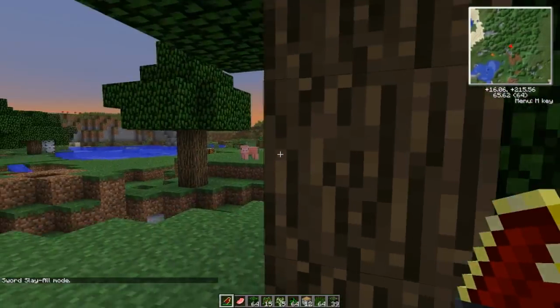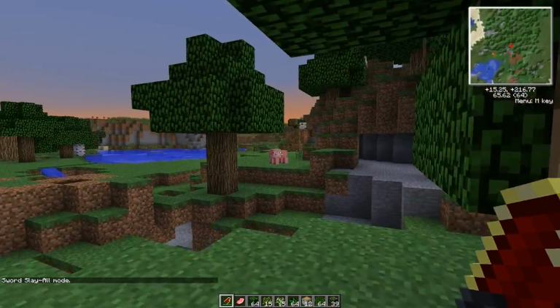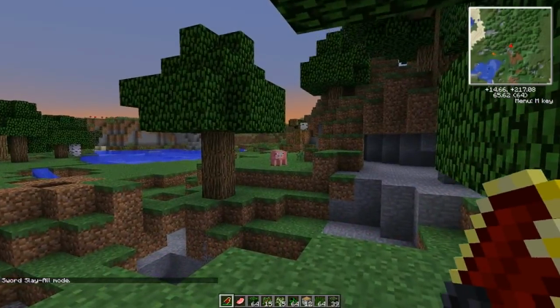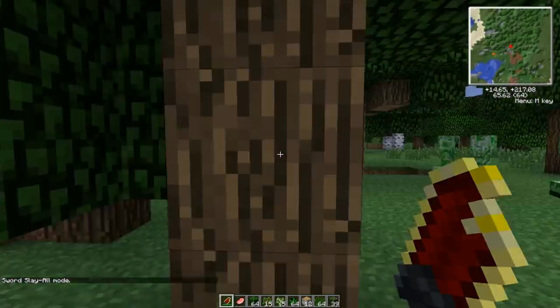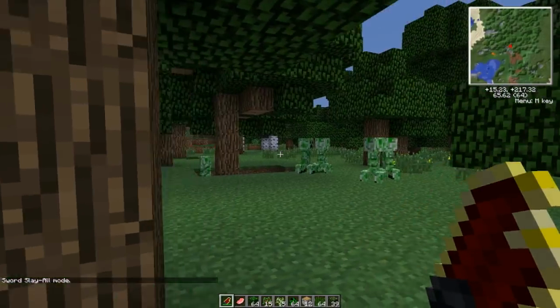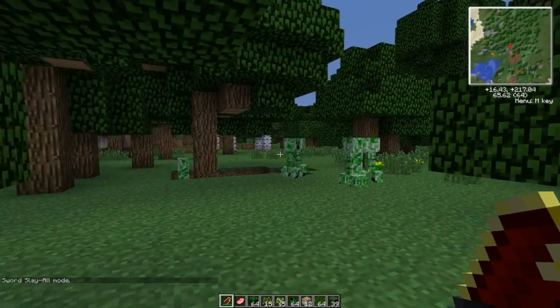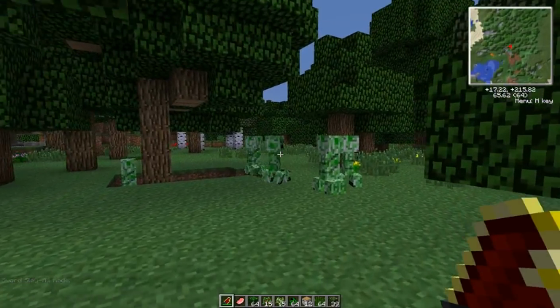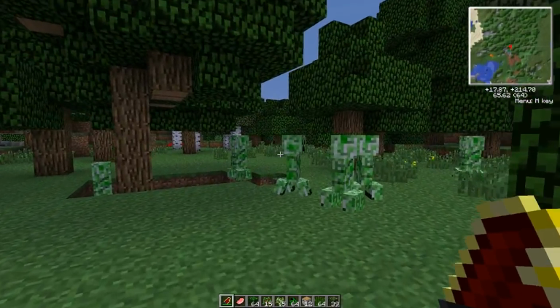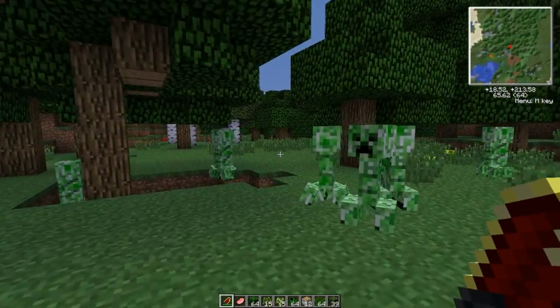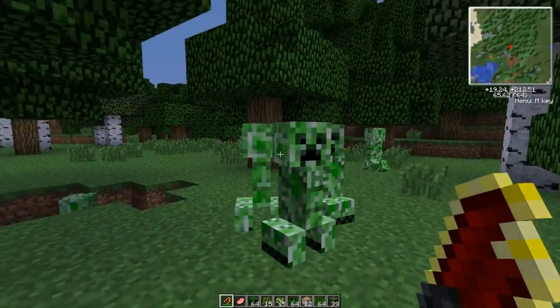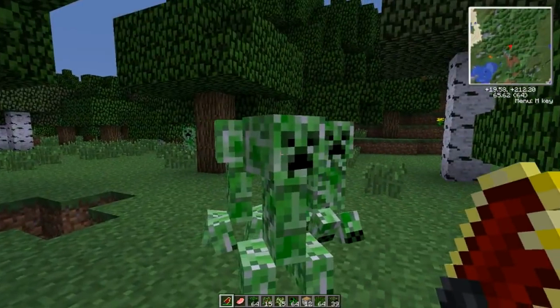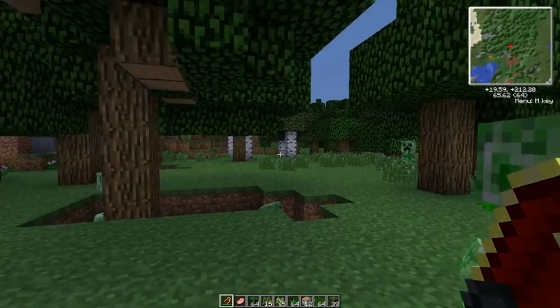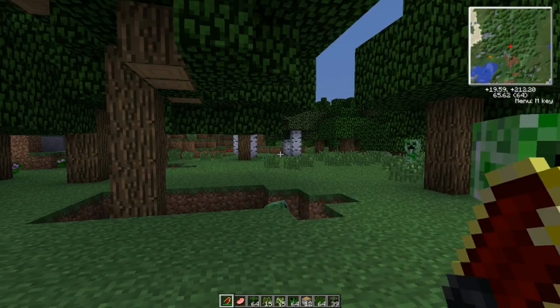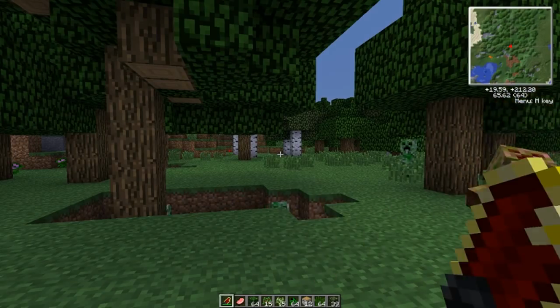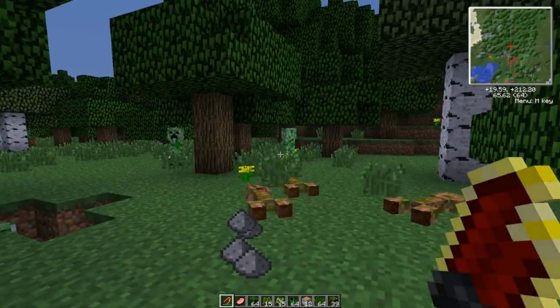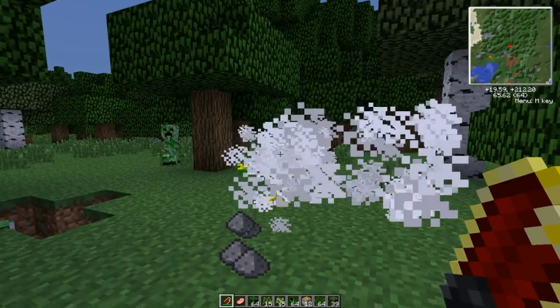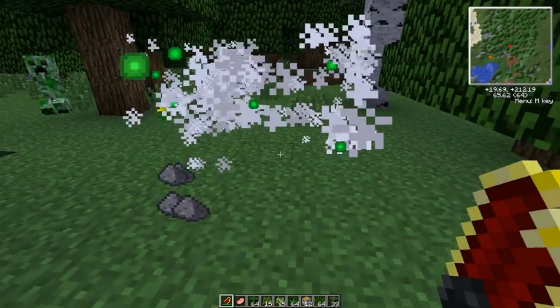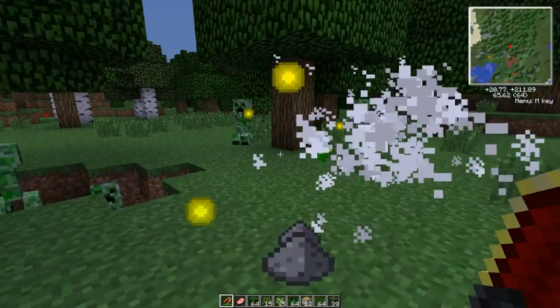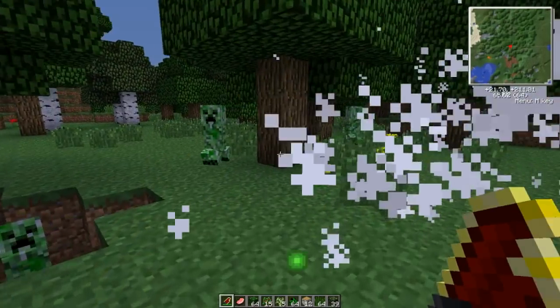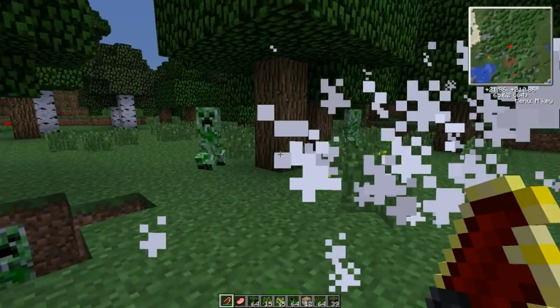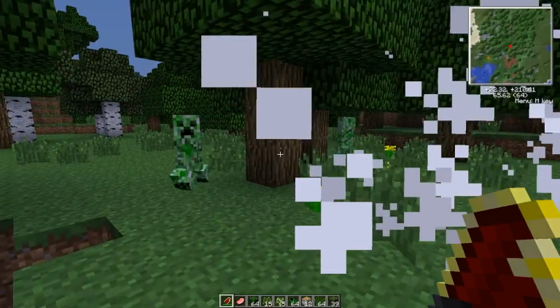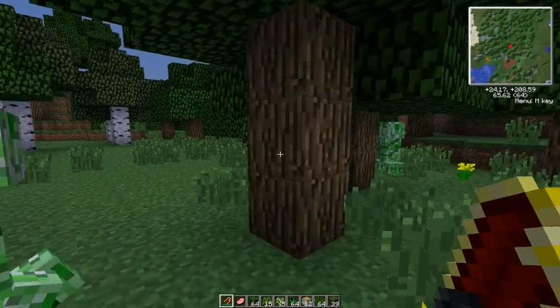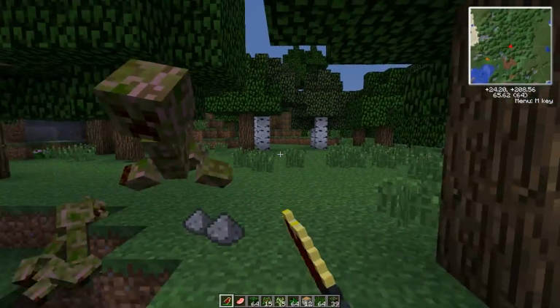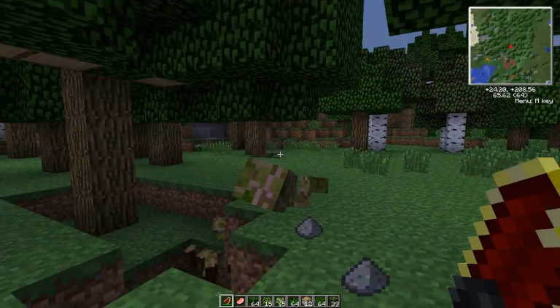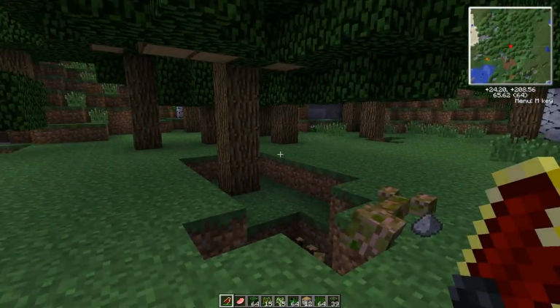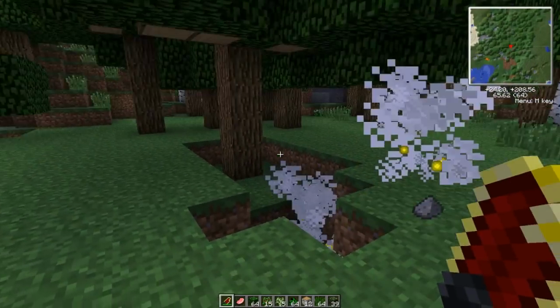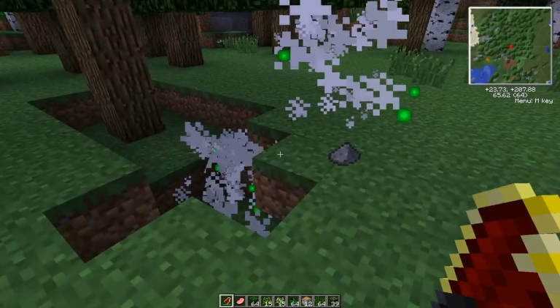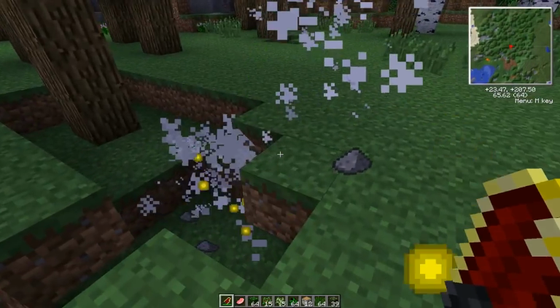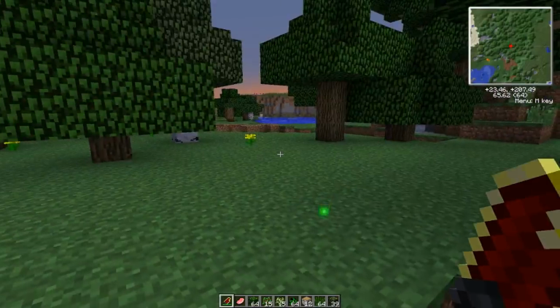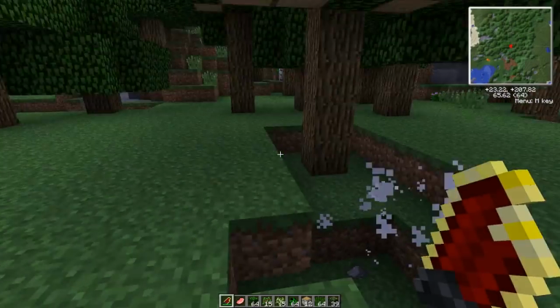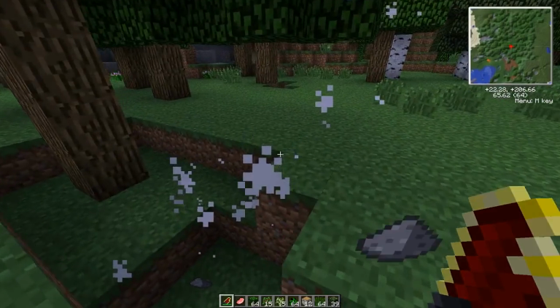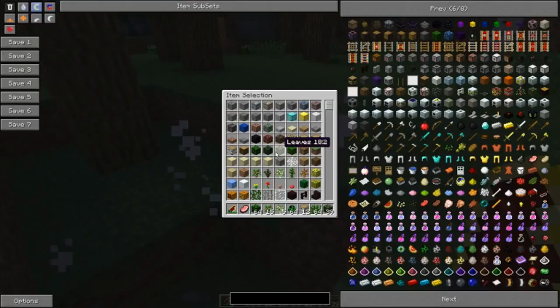If it was only in slay aggro mode, you would only be able to hurt these guys — you wouldn't be able to hurt sheep and things like that. So if I go up to it and push R, you don't even have to be aiming at them. Boom. Dead. Just like that. It's amazing.